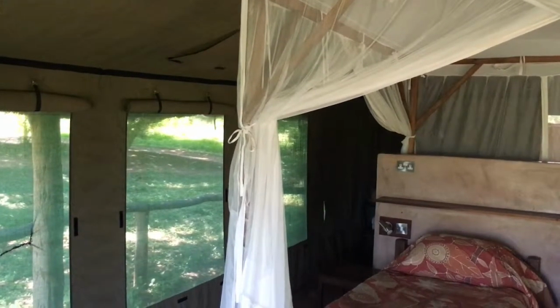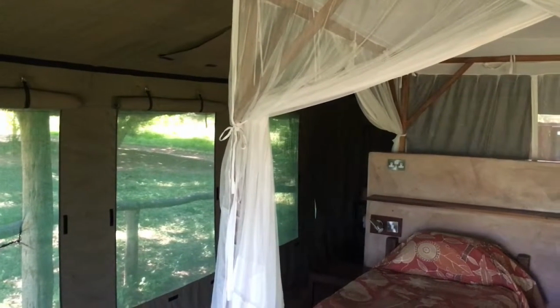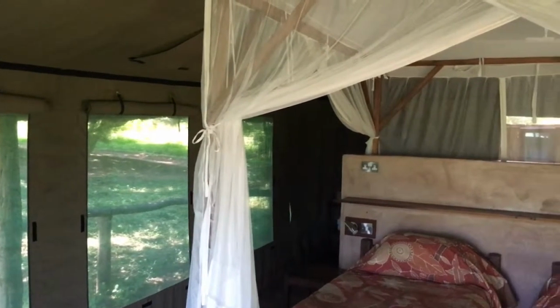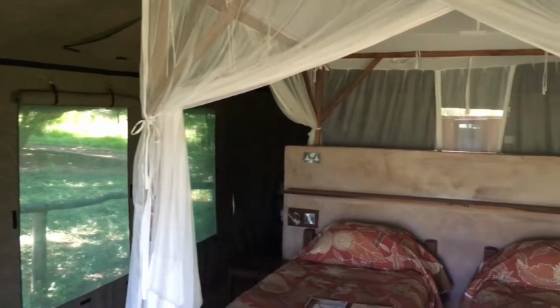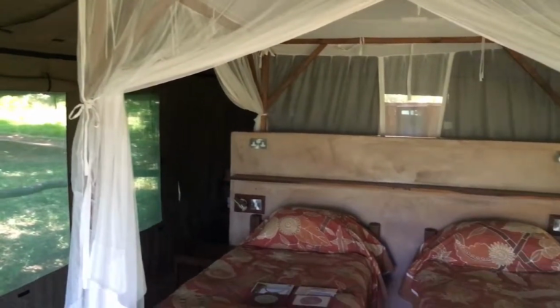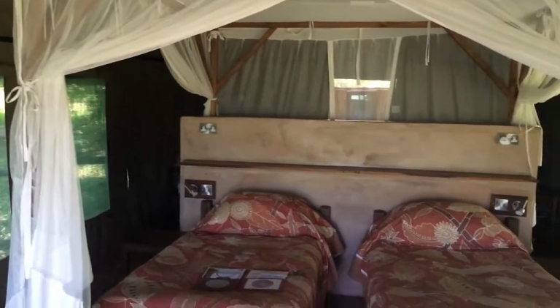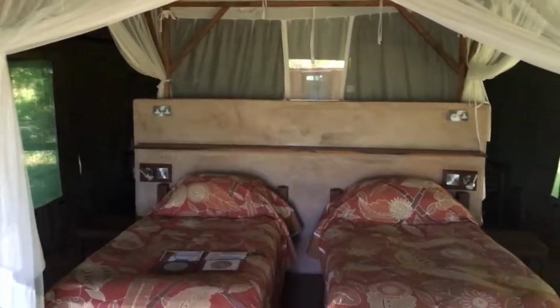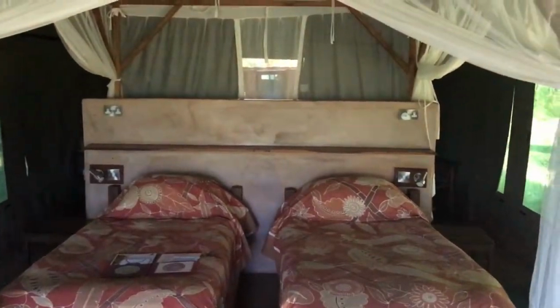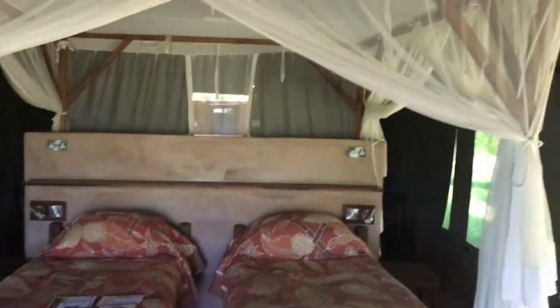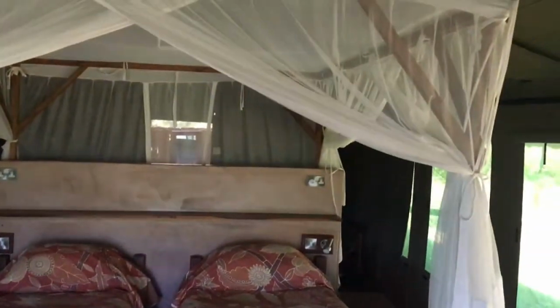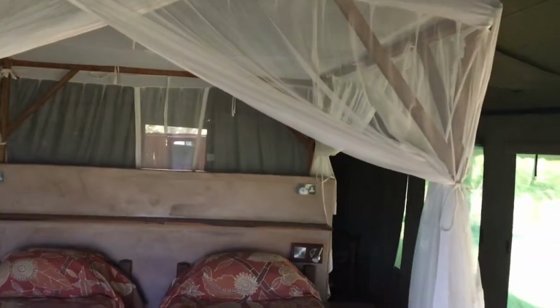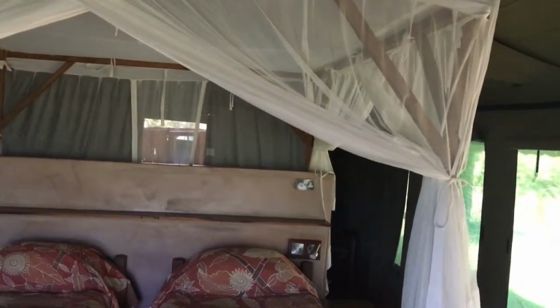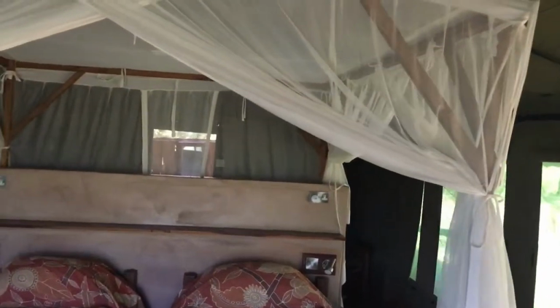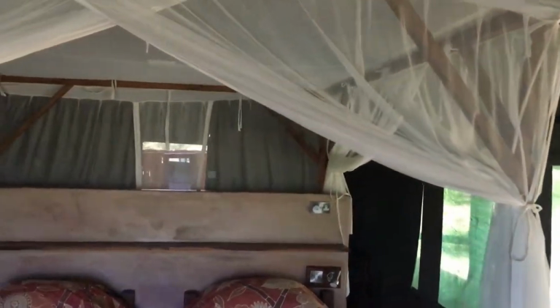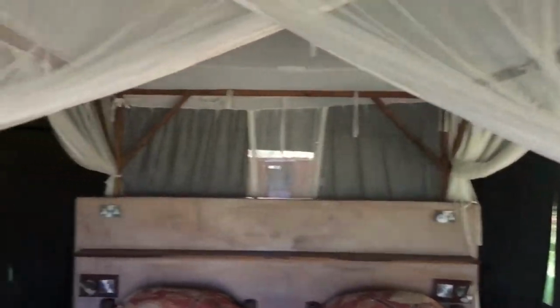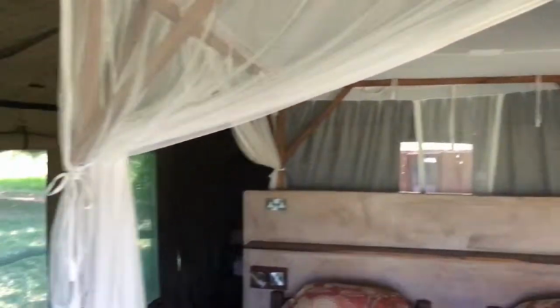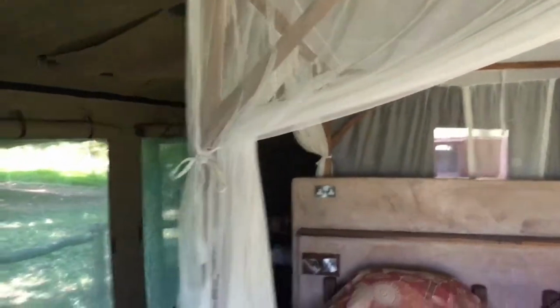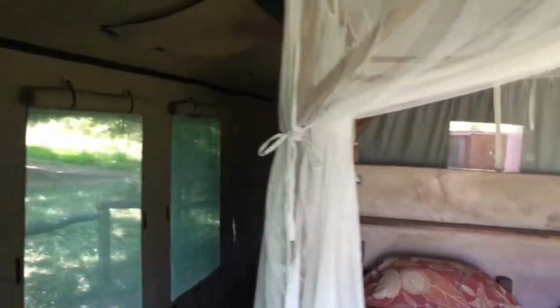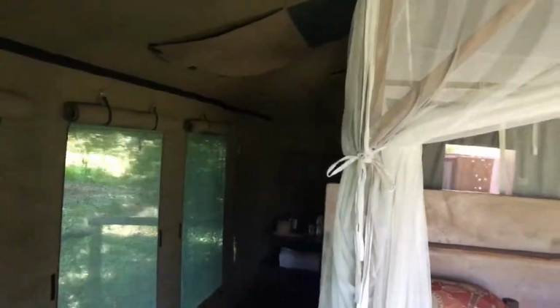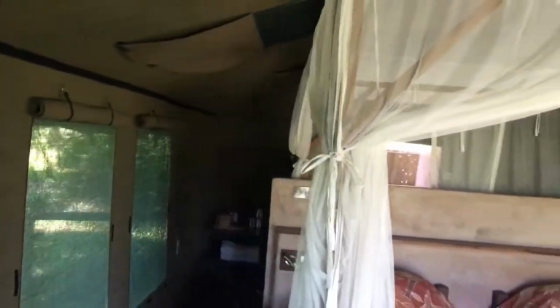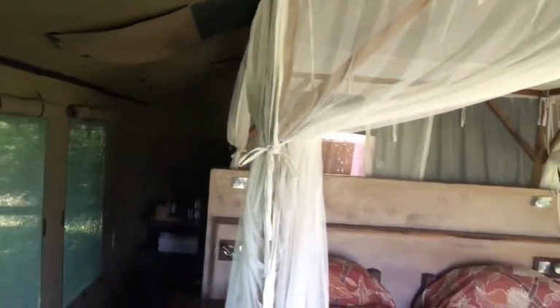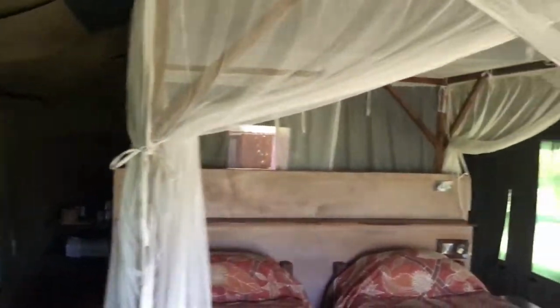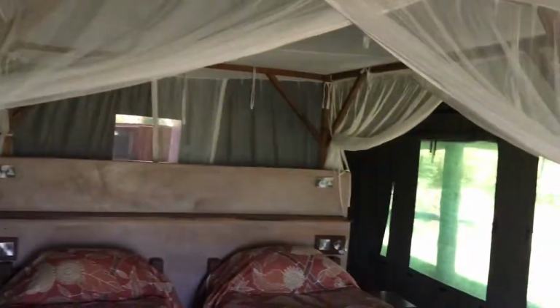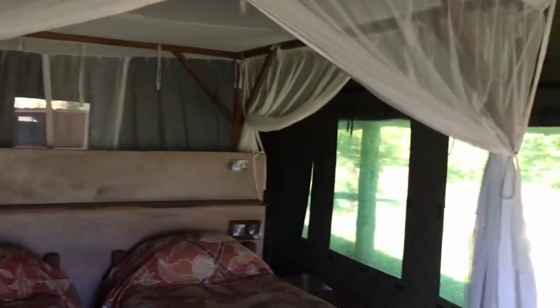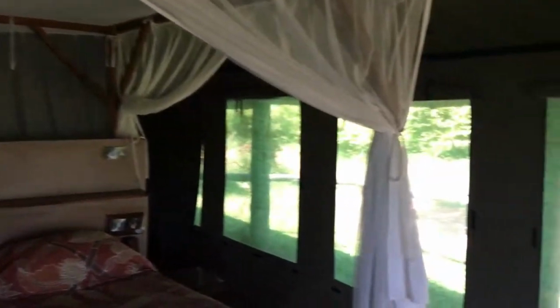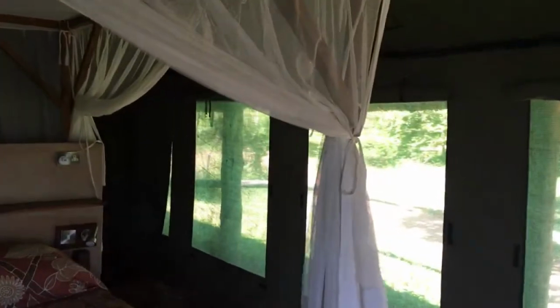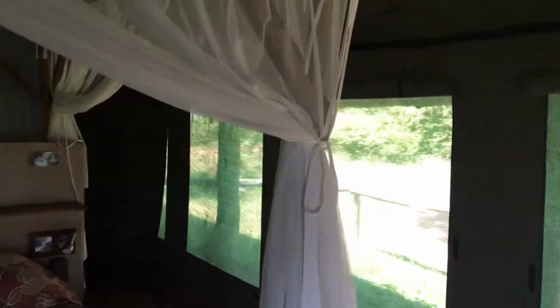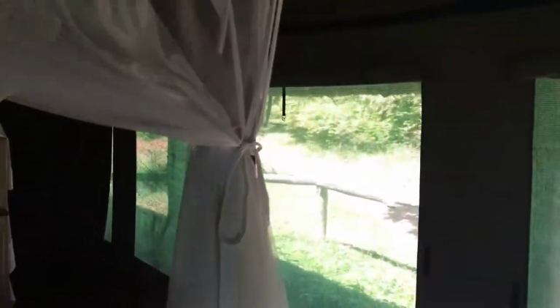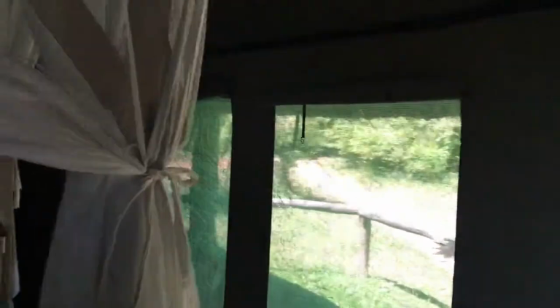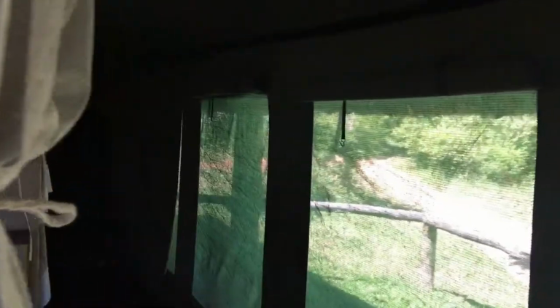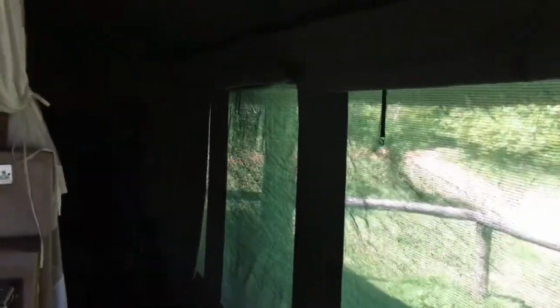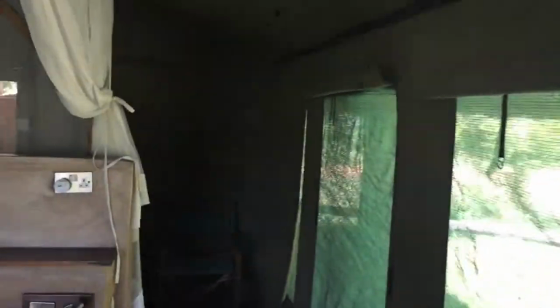And here's inside the tent. The mosquito net comes down at night of course. I gotta say last night I don't think they prevented too many mosquitoes from getting to me.